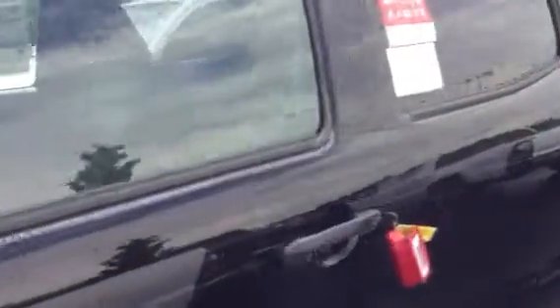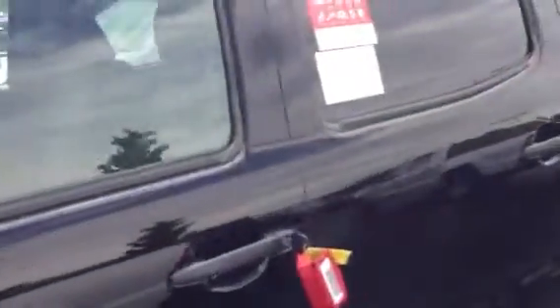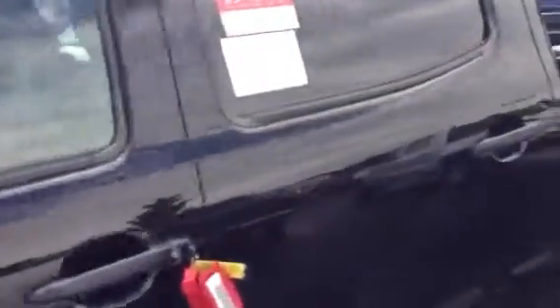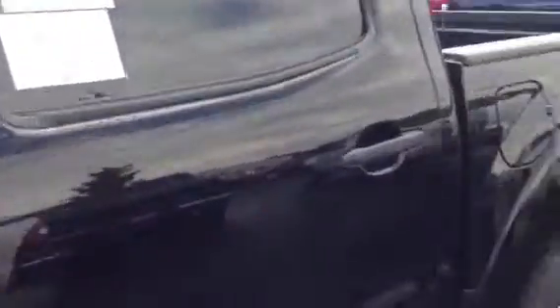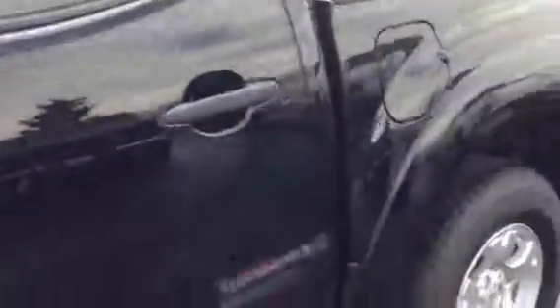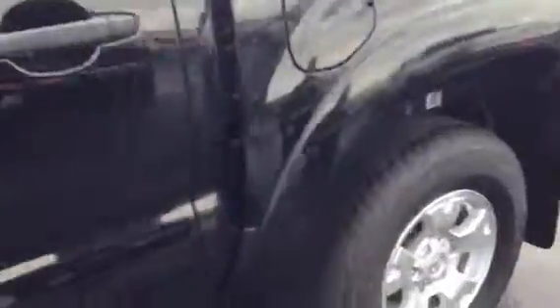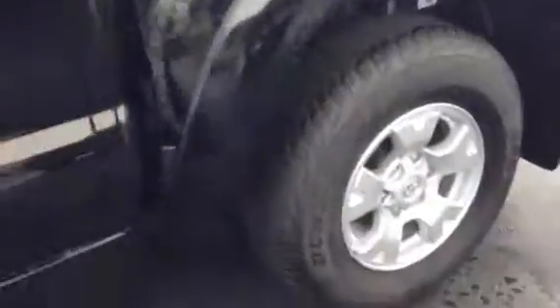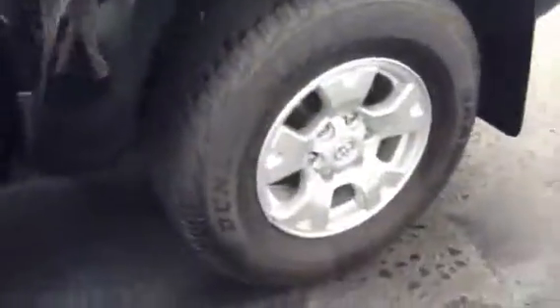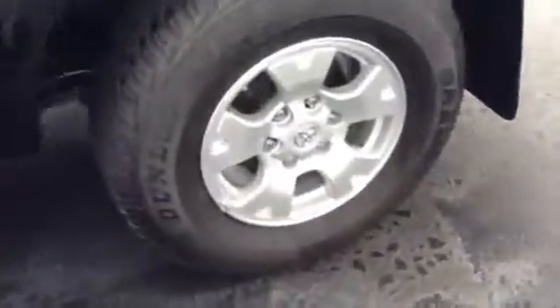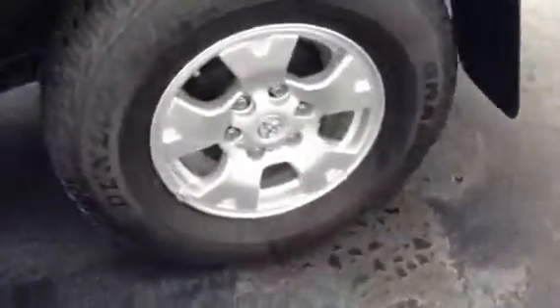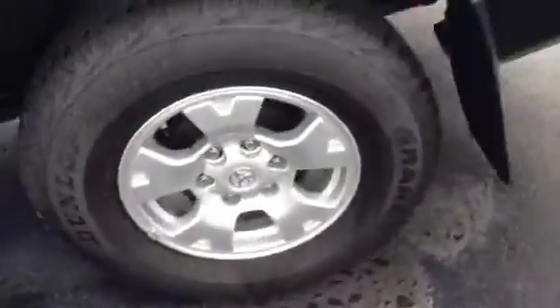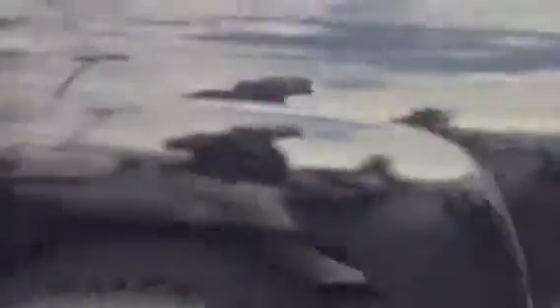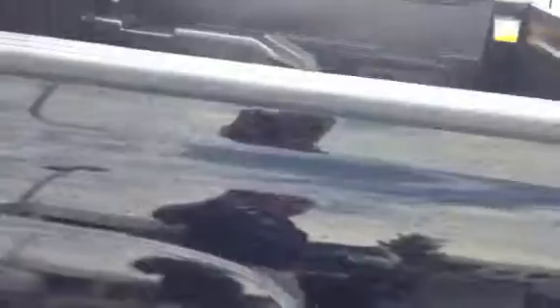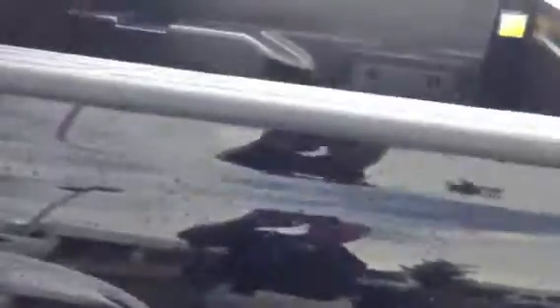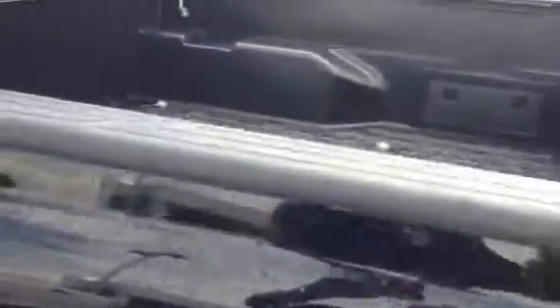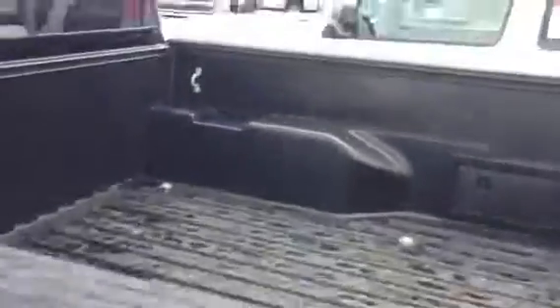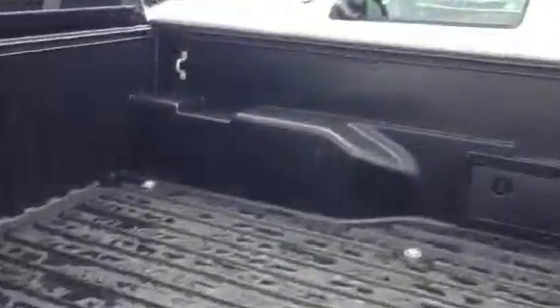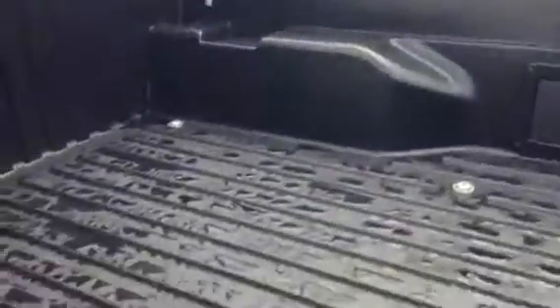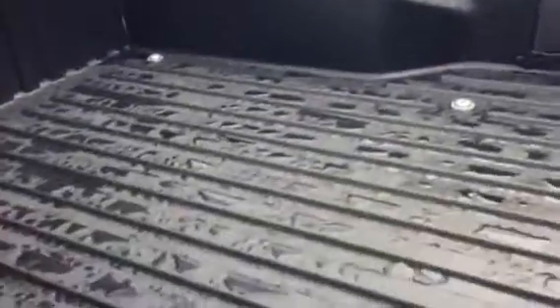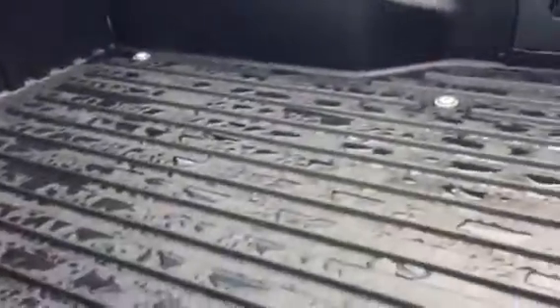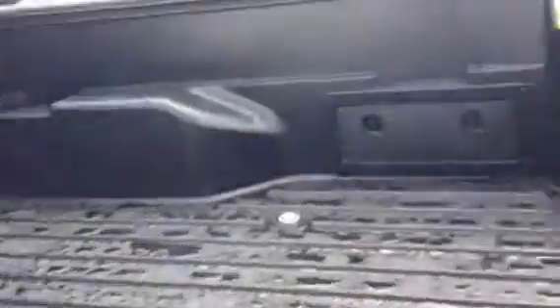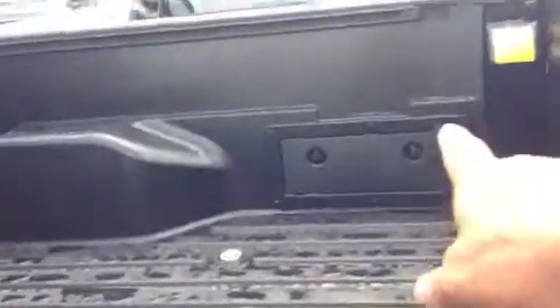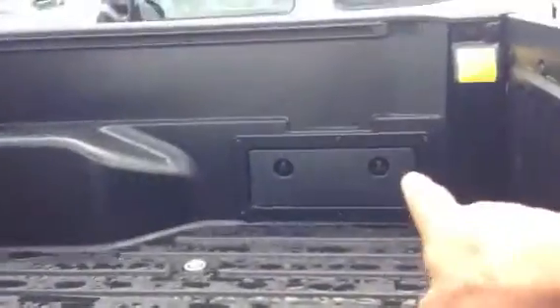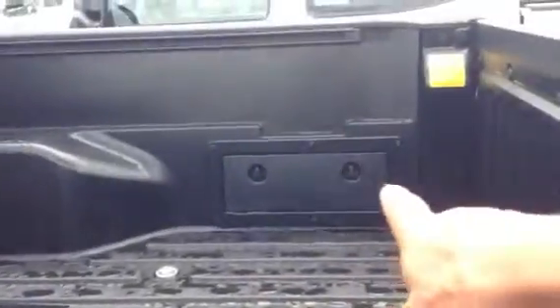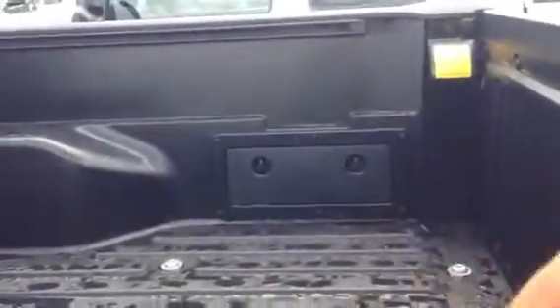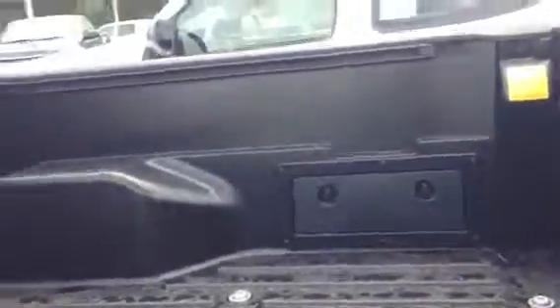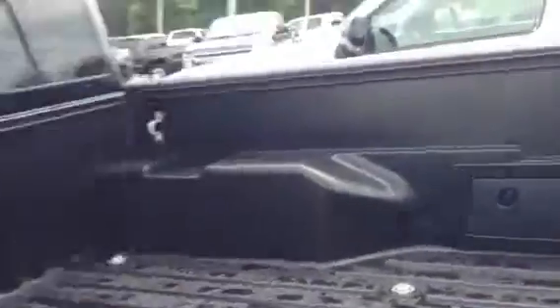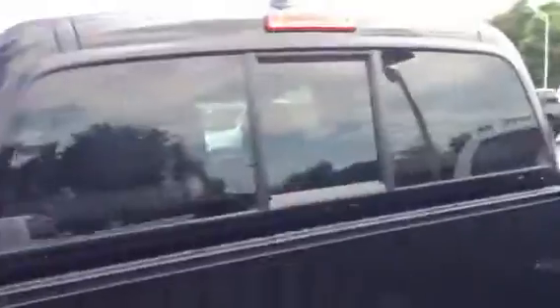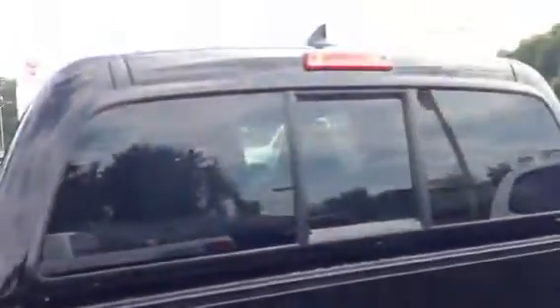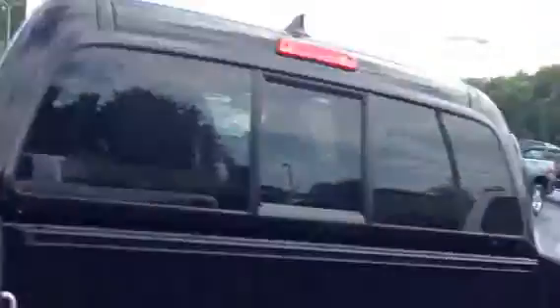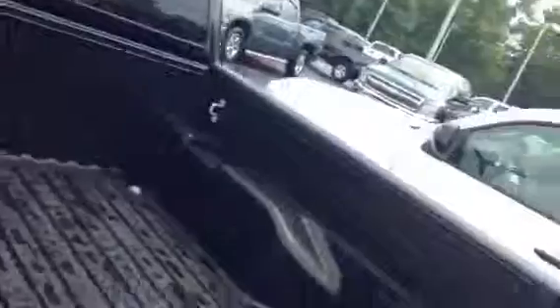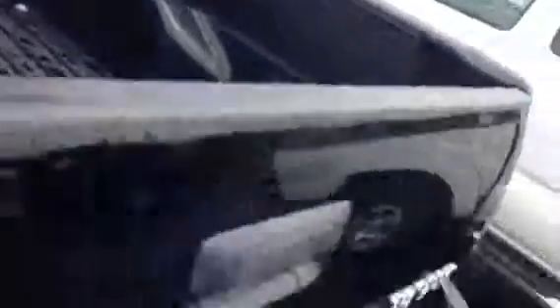It is a black one. It does have alloy wheels. Every one of them has a built-in fiberglass bed, and as you can see, you've got storage built in on both sides. It's got sliding back glass.